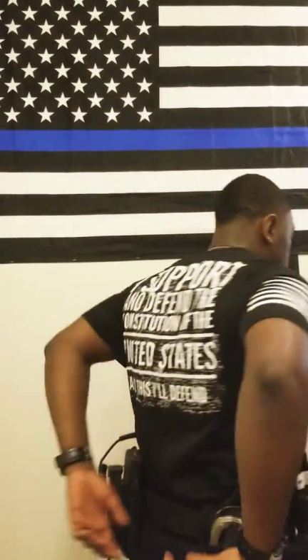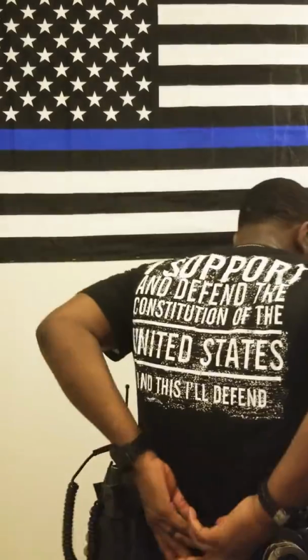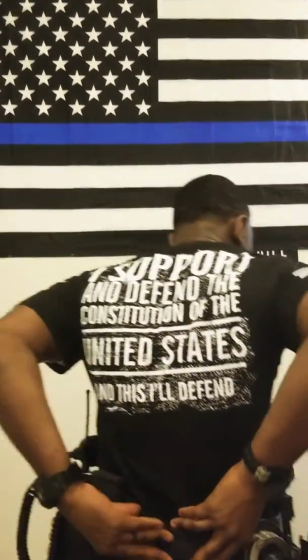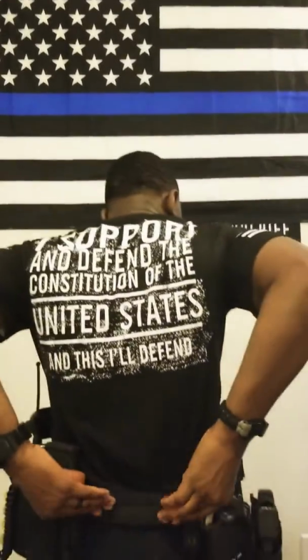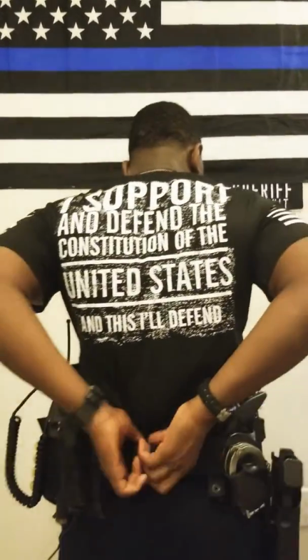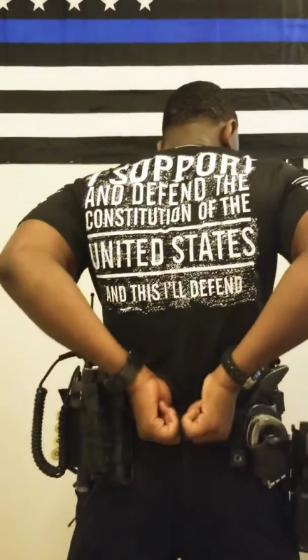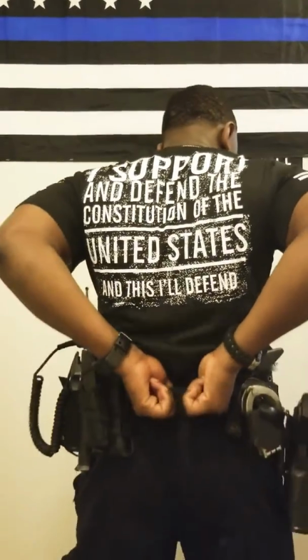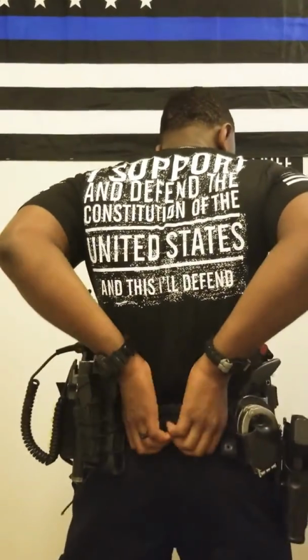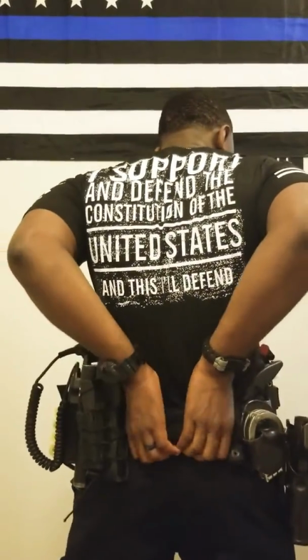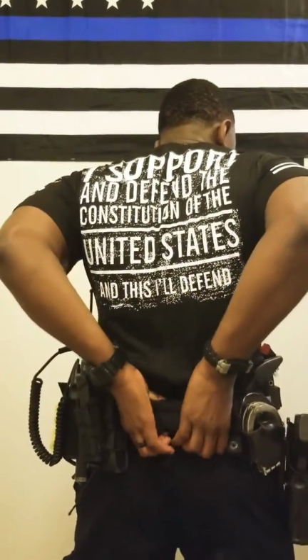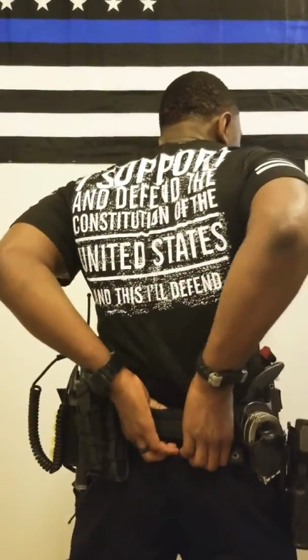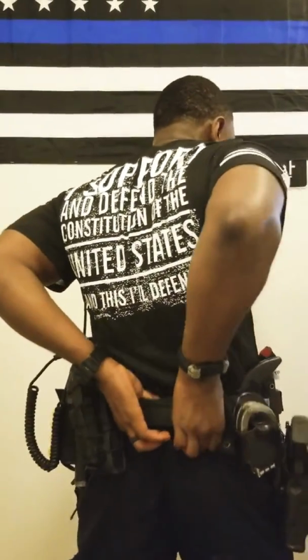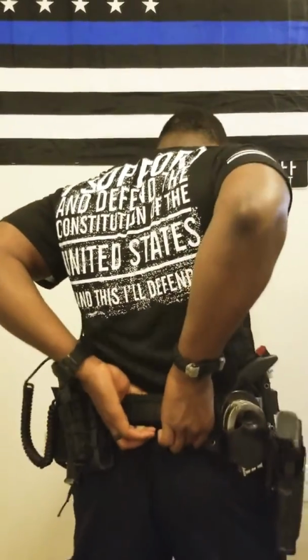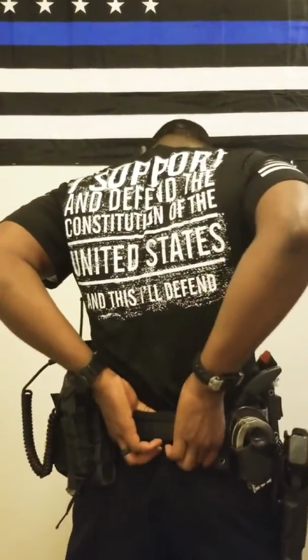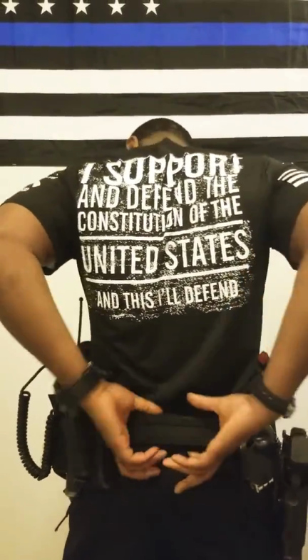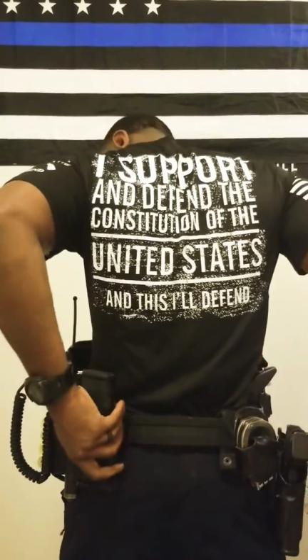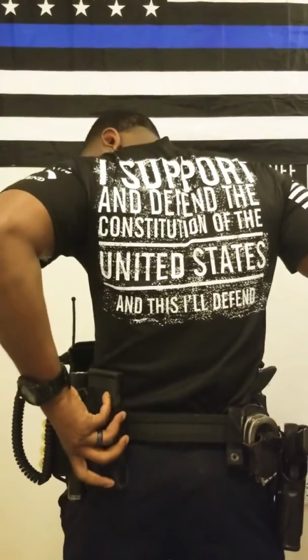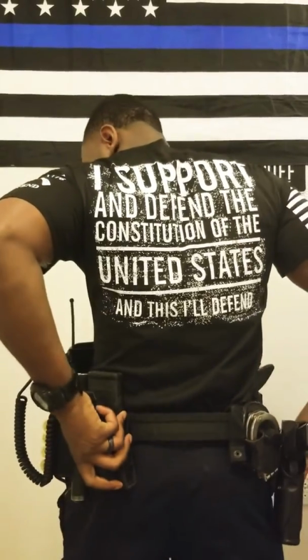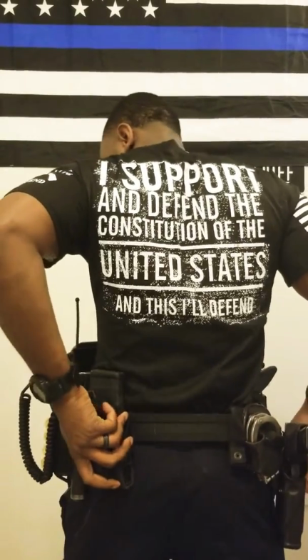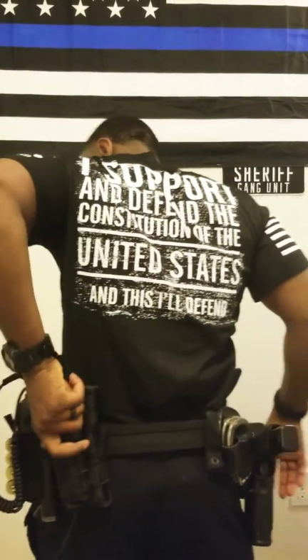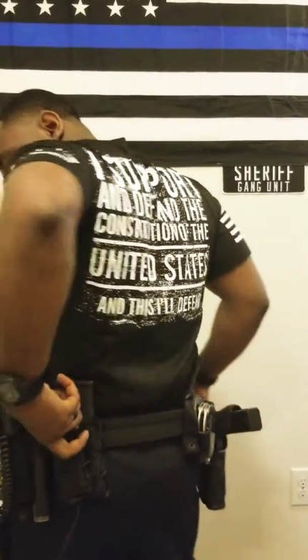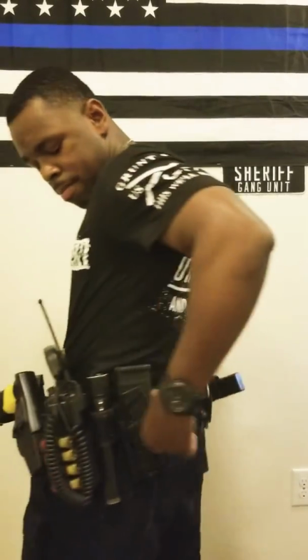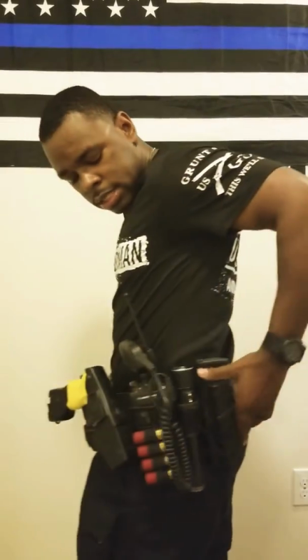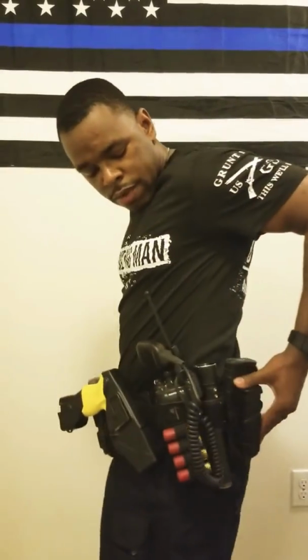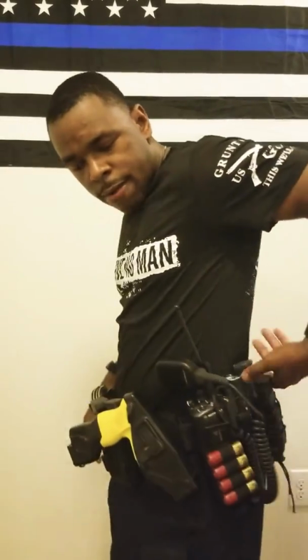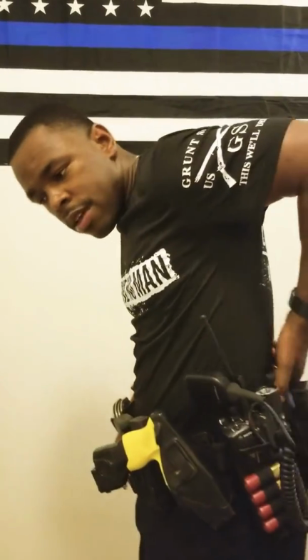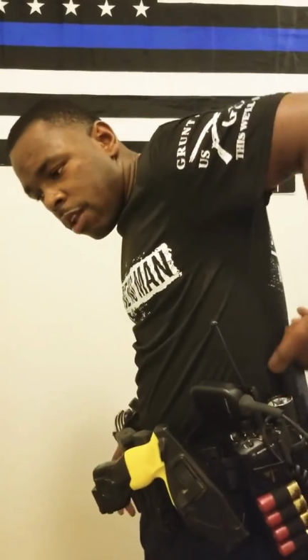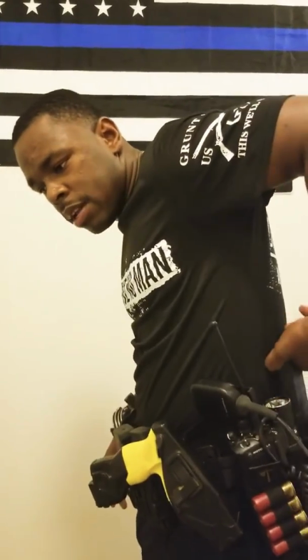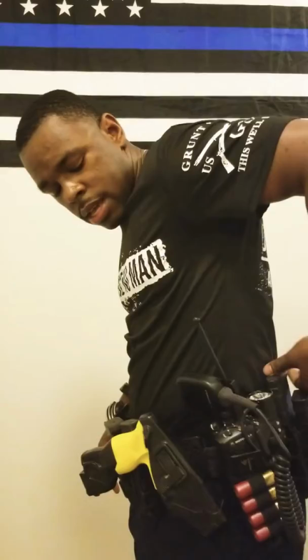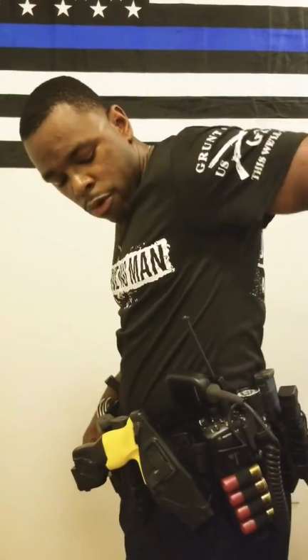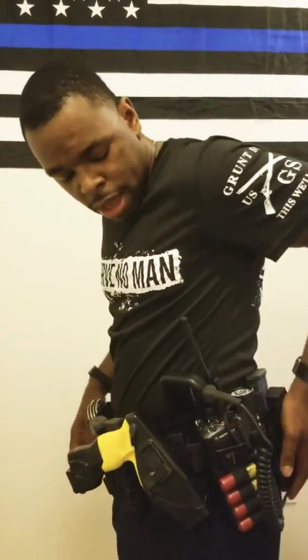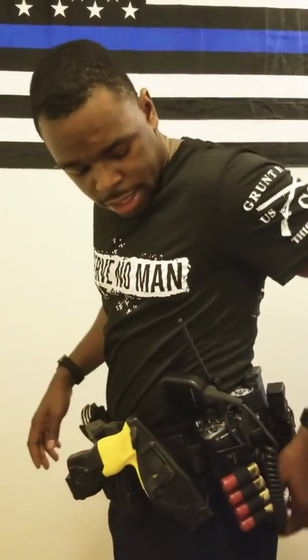To the back we have the Mali, and as you can see it's really connected to it. Followed by another magazine over here, and another M4 mag right there.